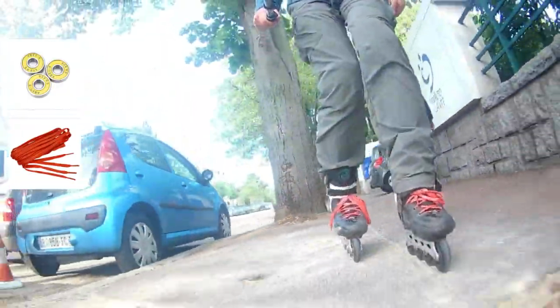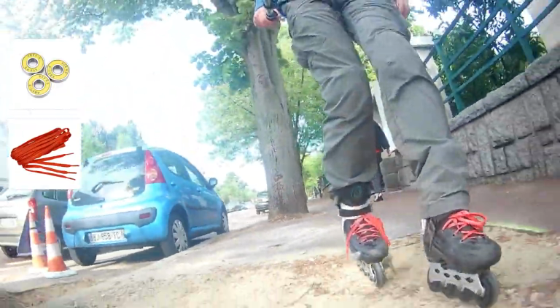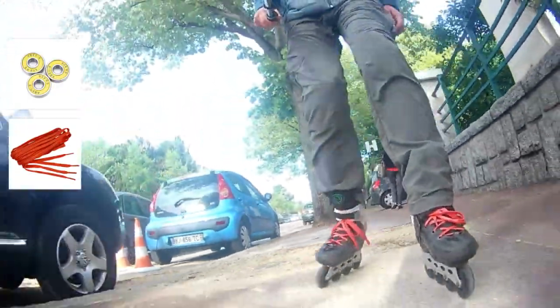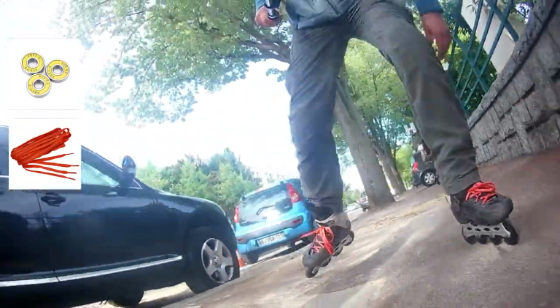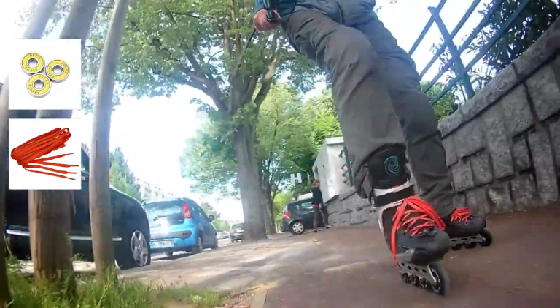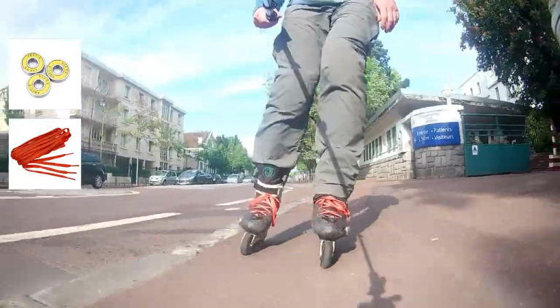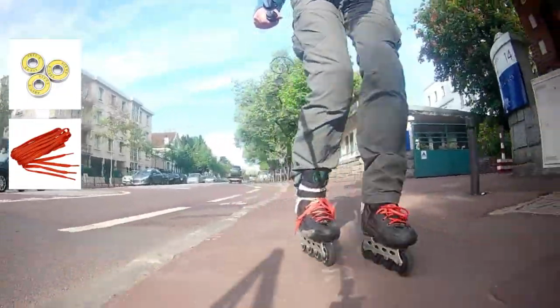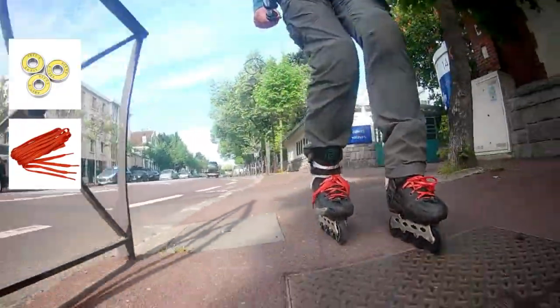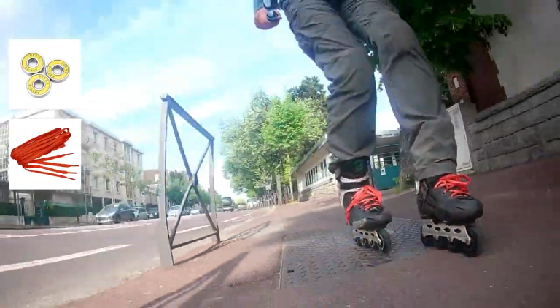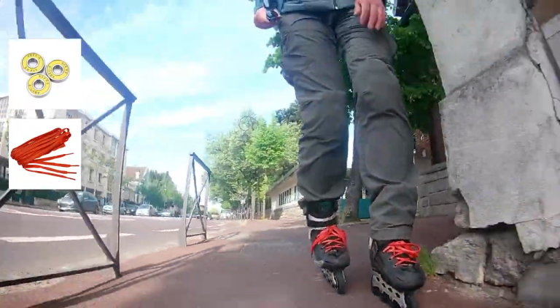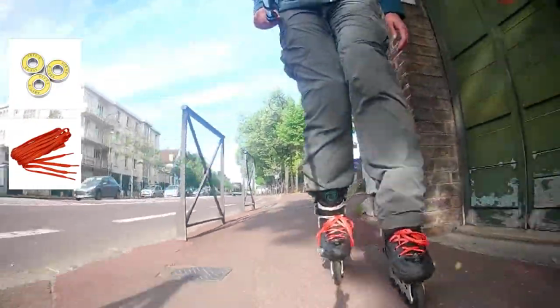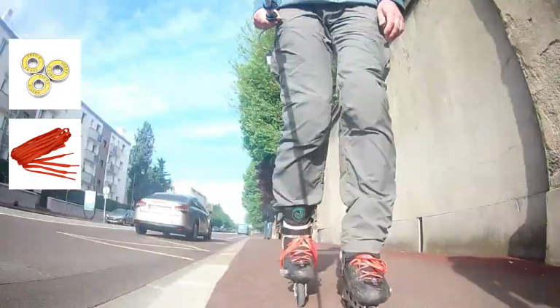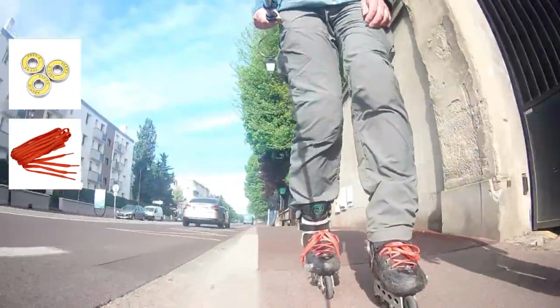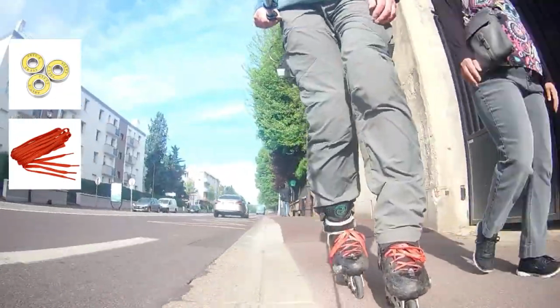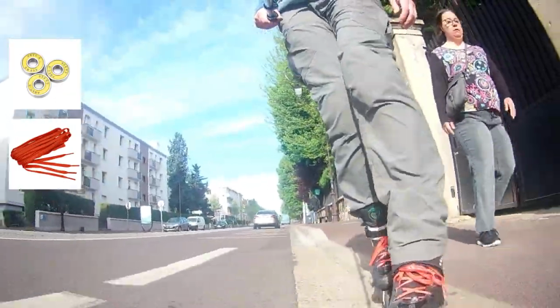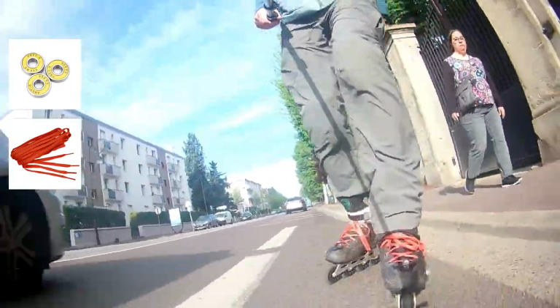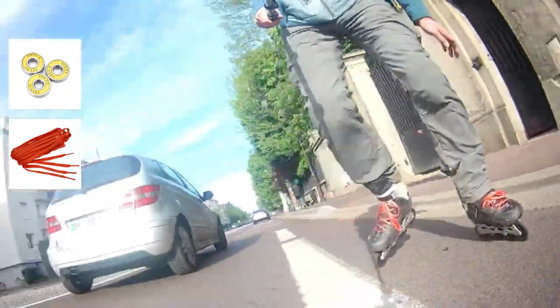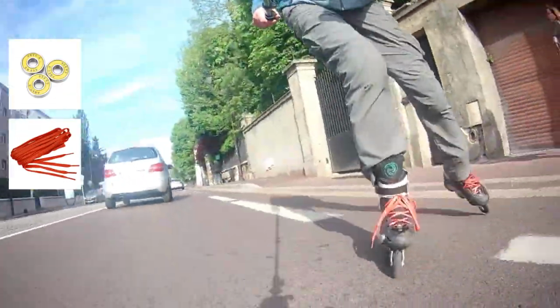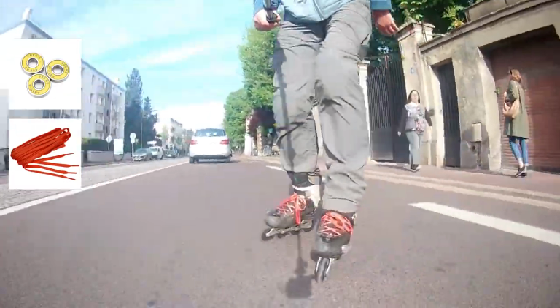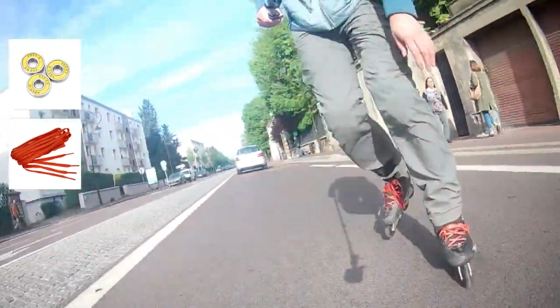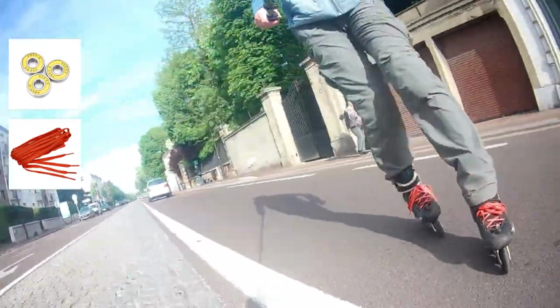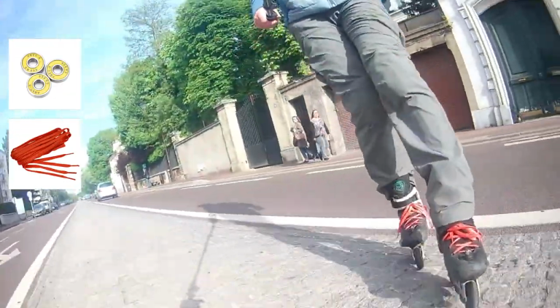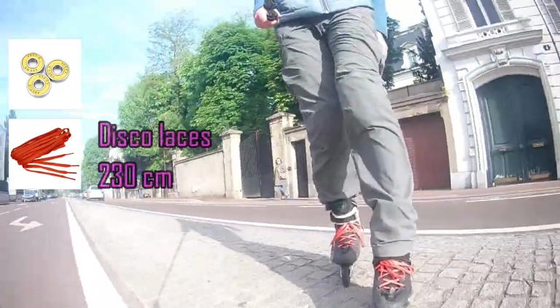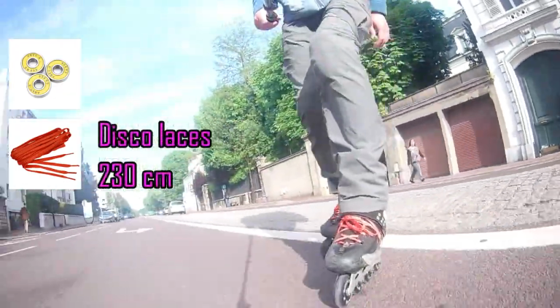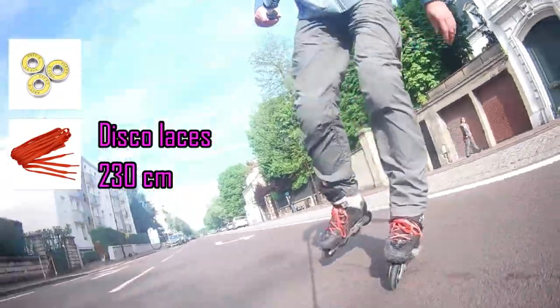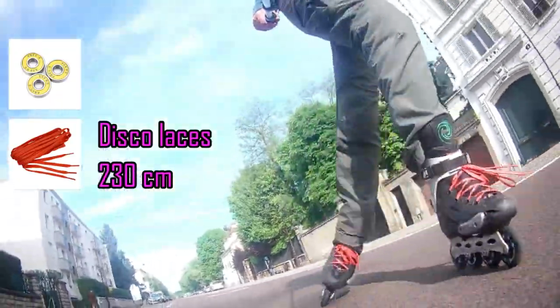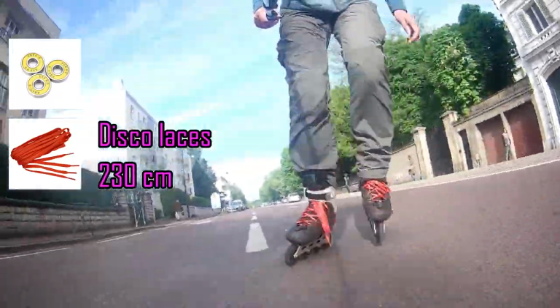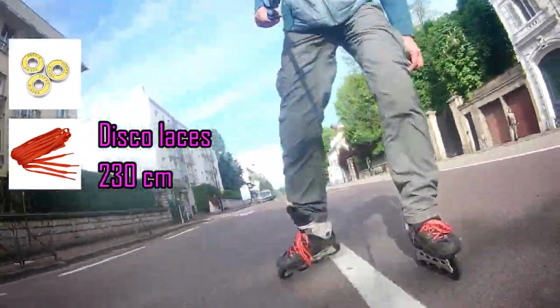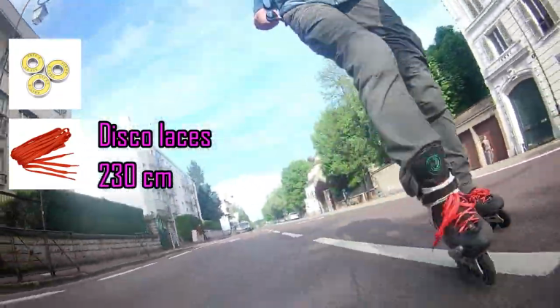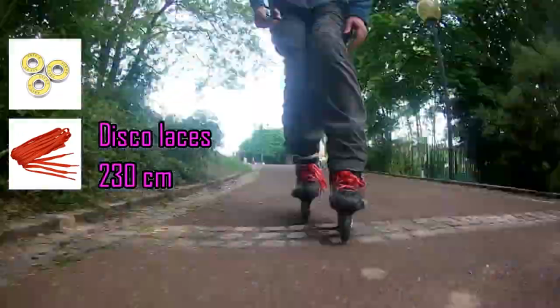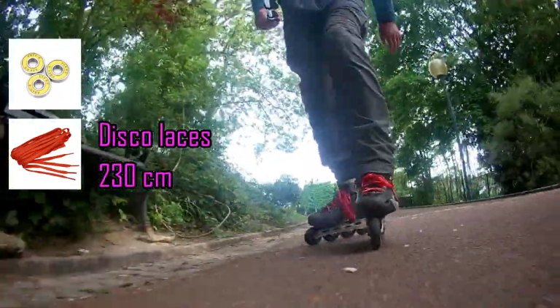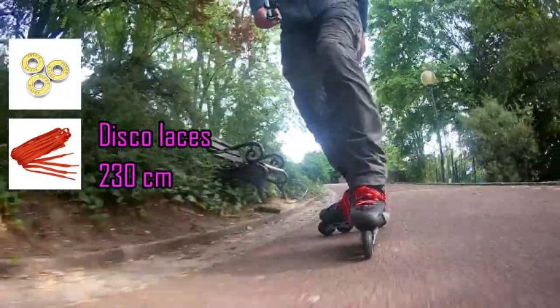My laces are supposed to be red but they are more pink with some shiny spots in them, so I'm feeling myself a little bit disco today. They are 230cm in length and that's great.